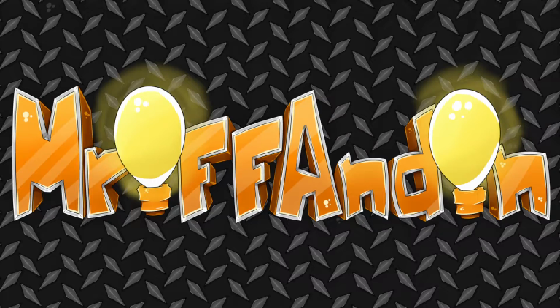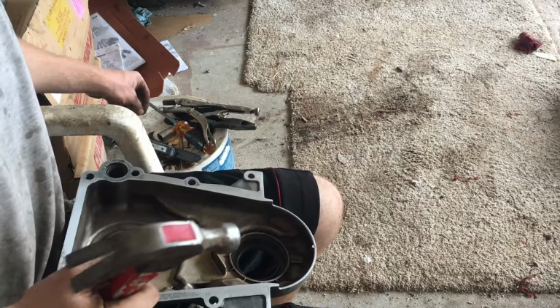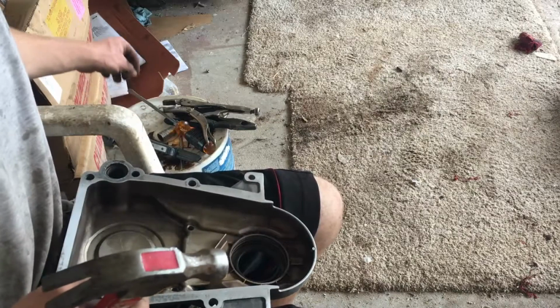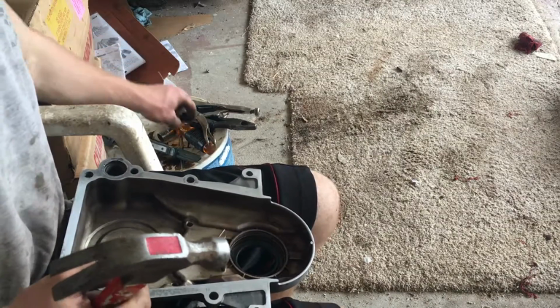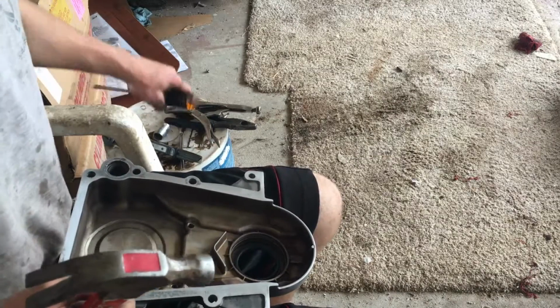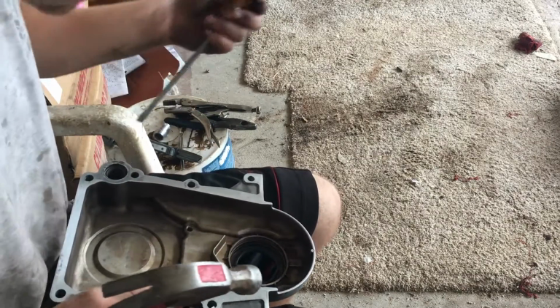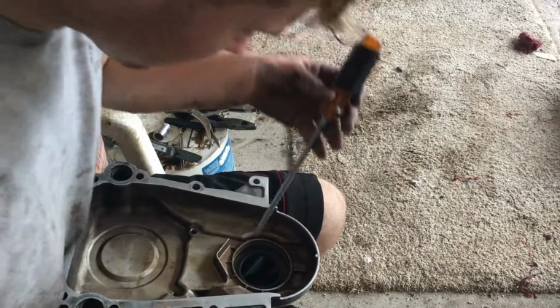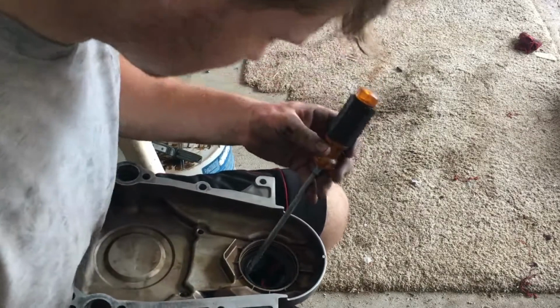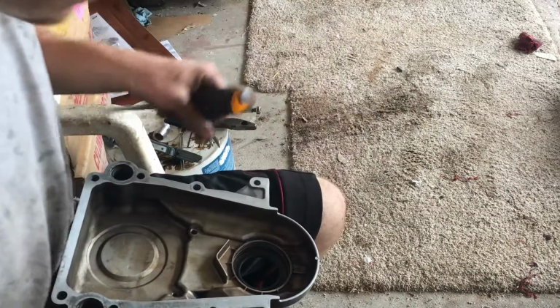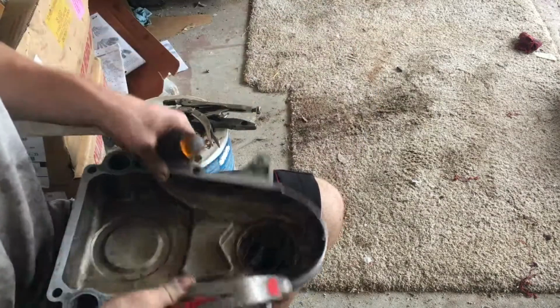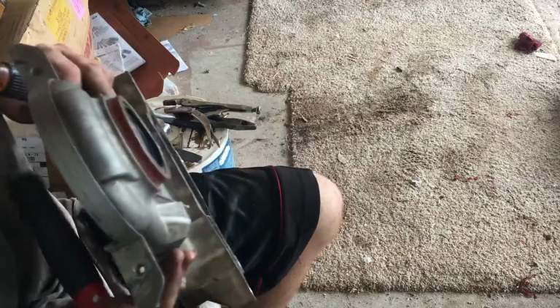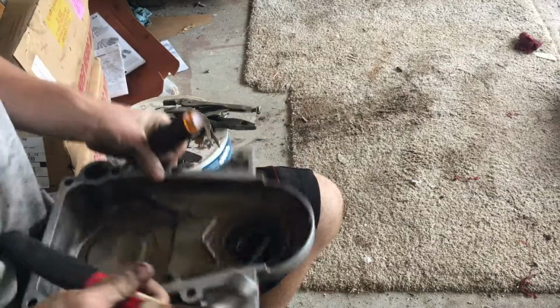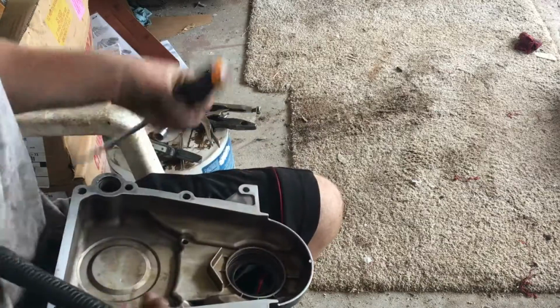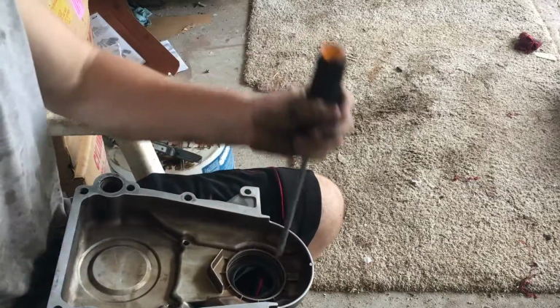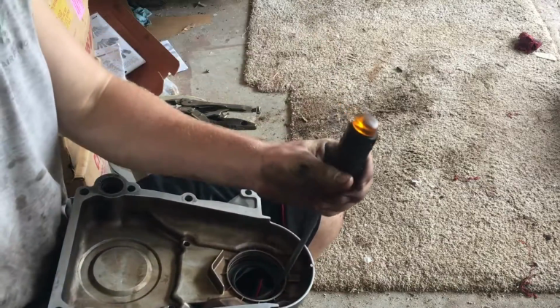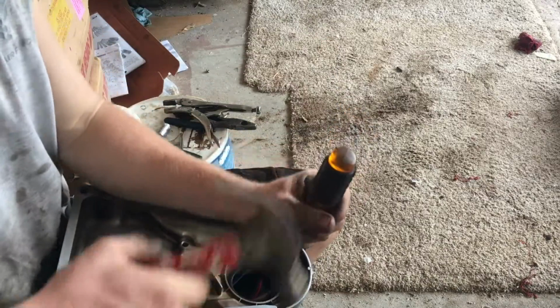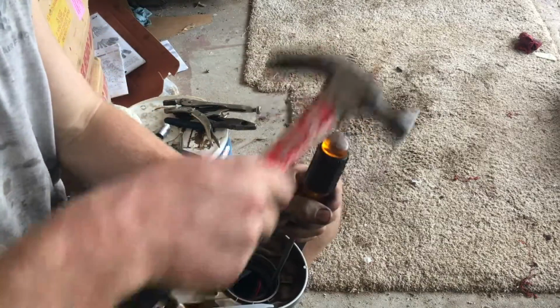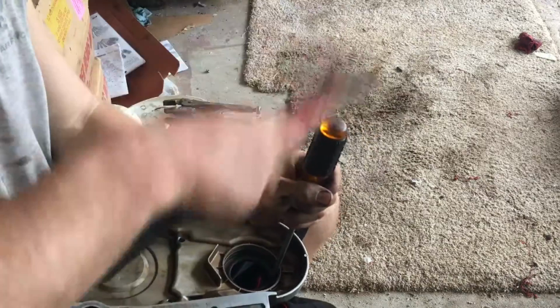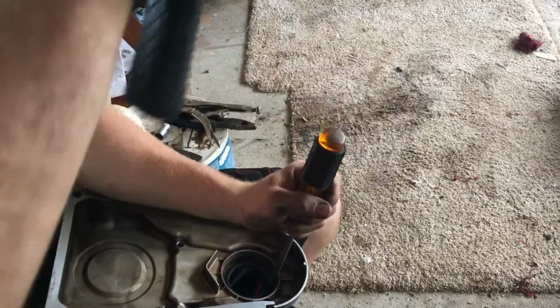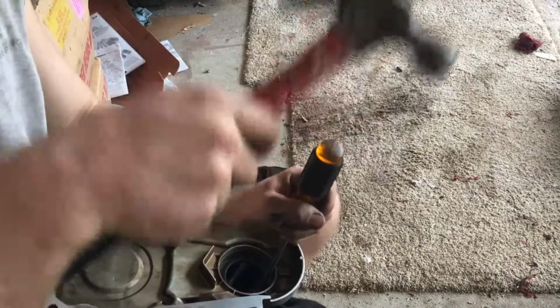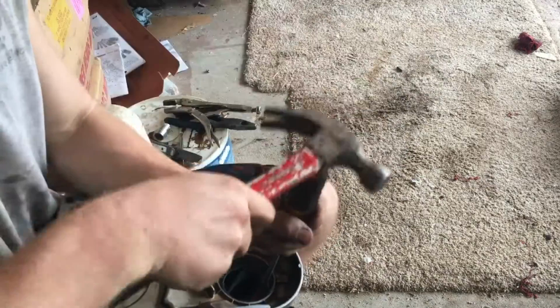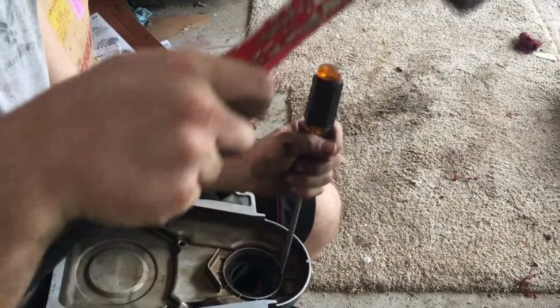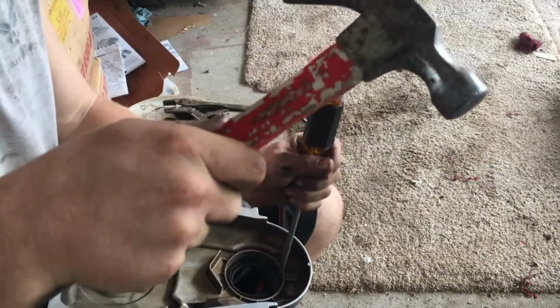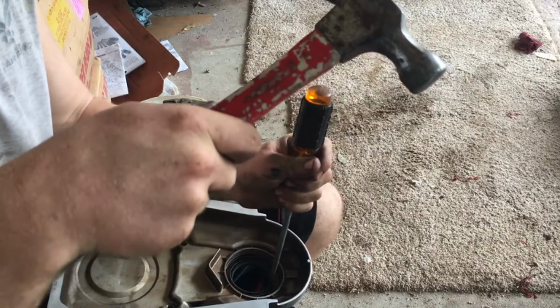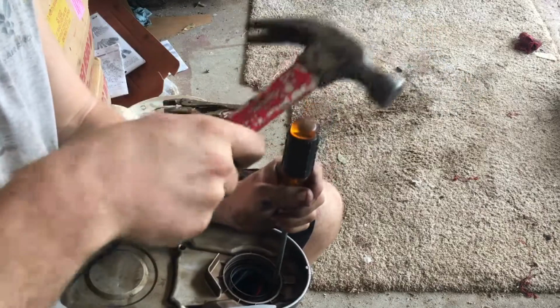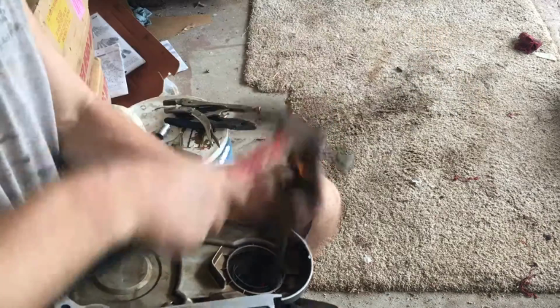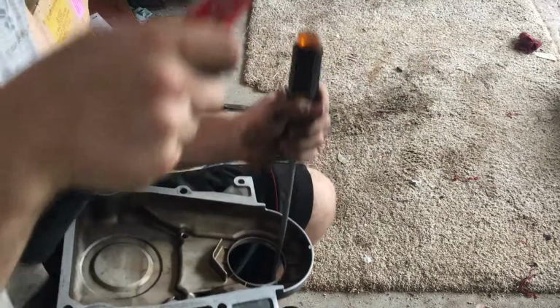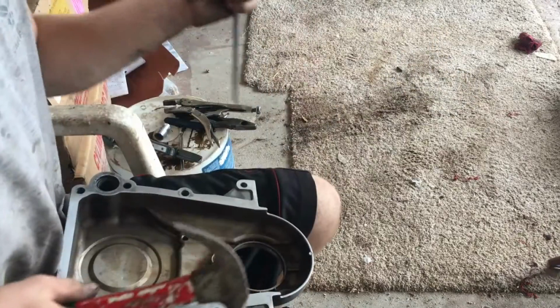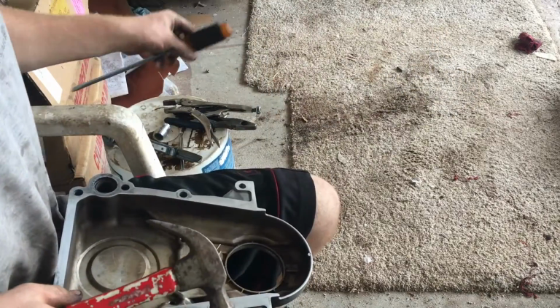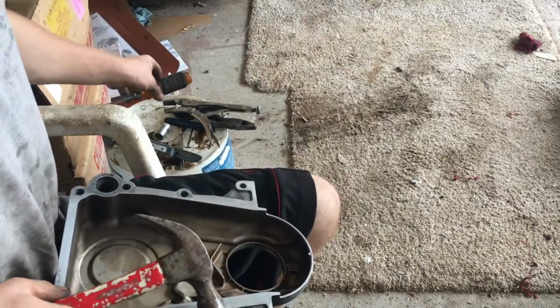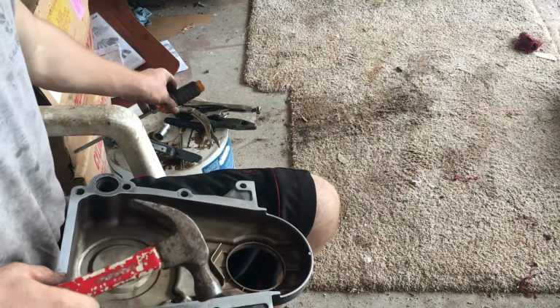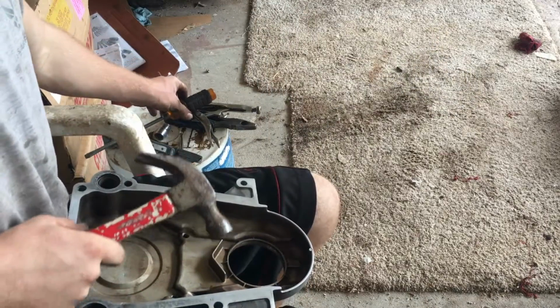This is how I install my timing chain cover. To take the seal out of the timing chain cover, just get a screwdriver and a hammer and bang on the back of it — it'll pop right out.